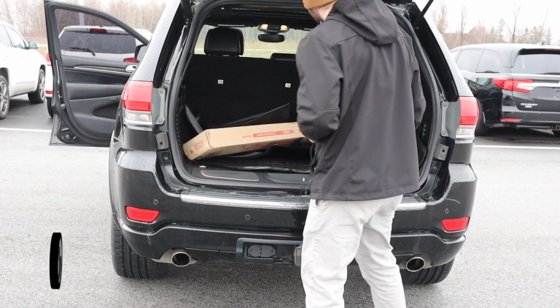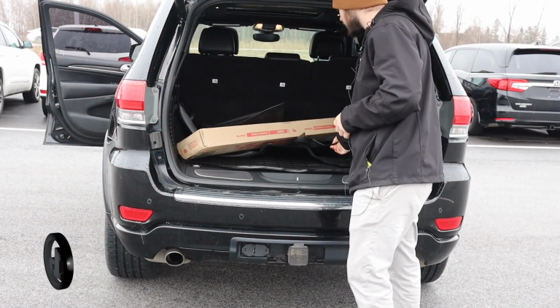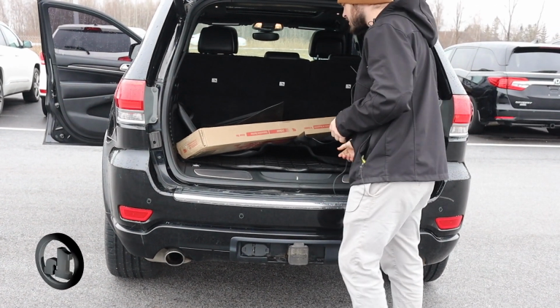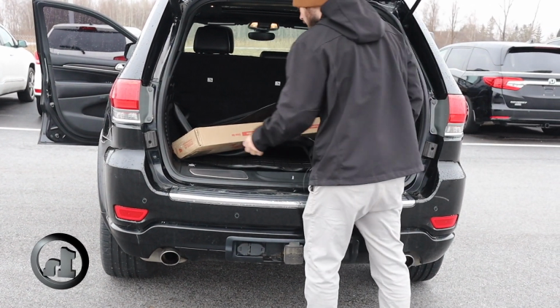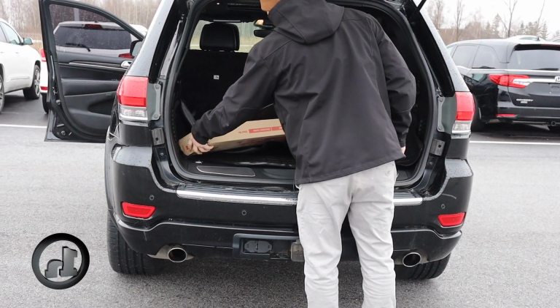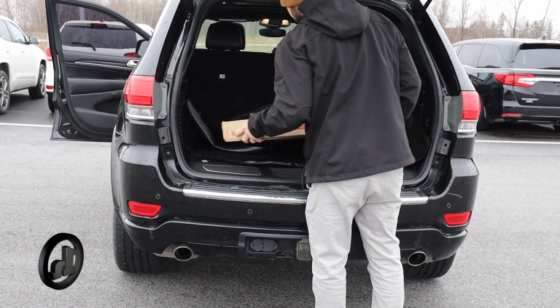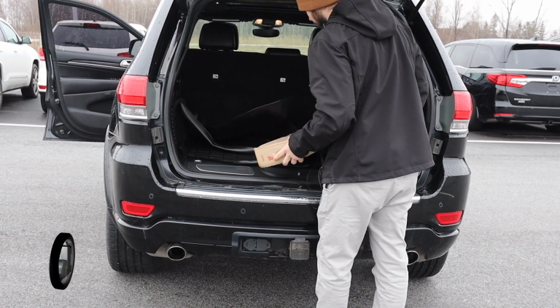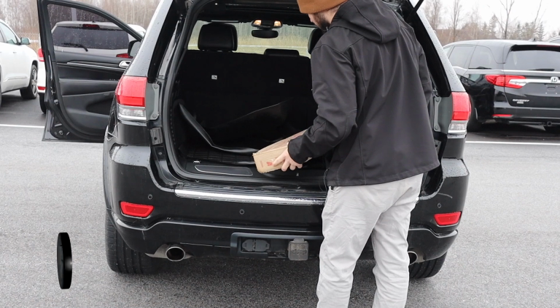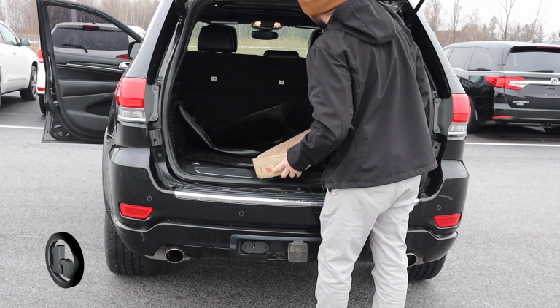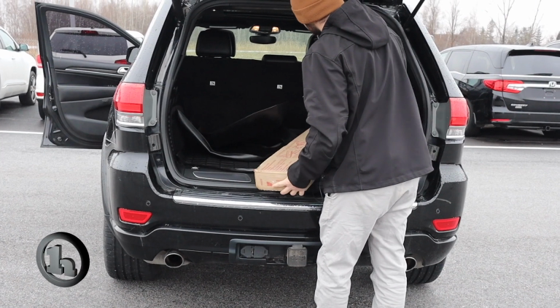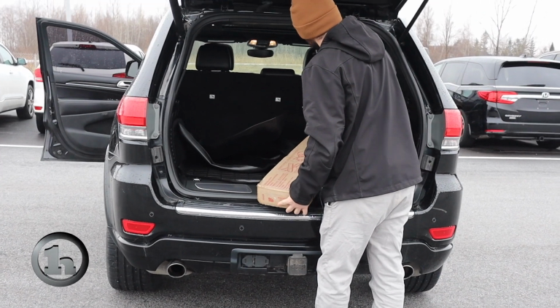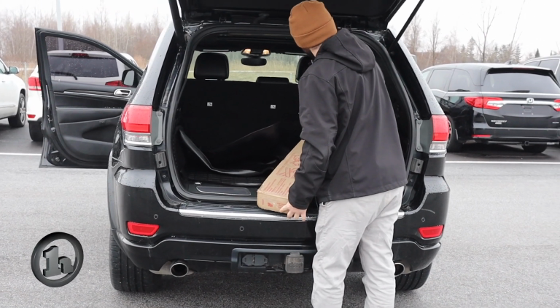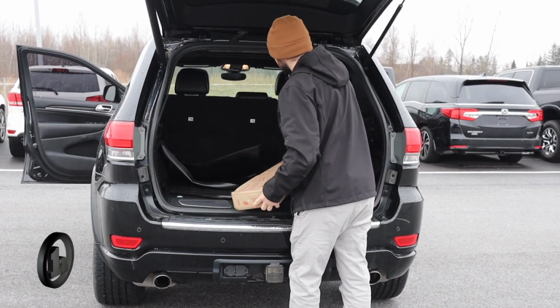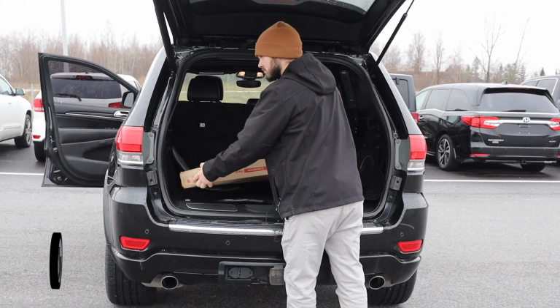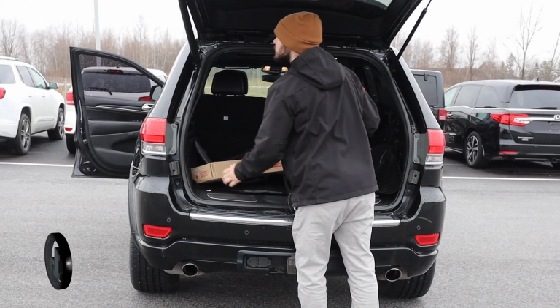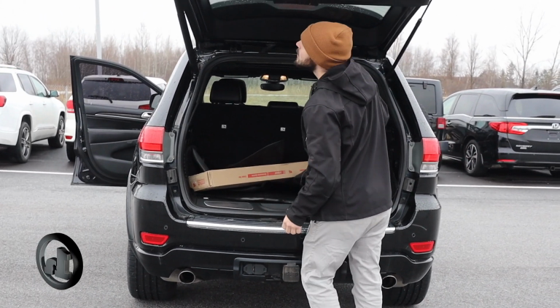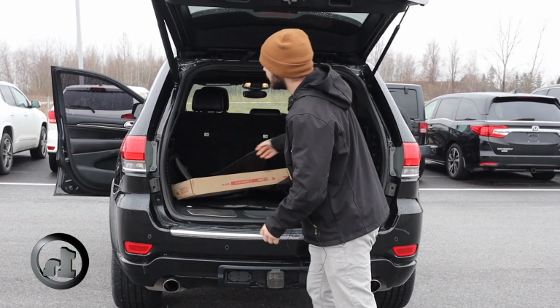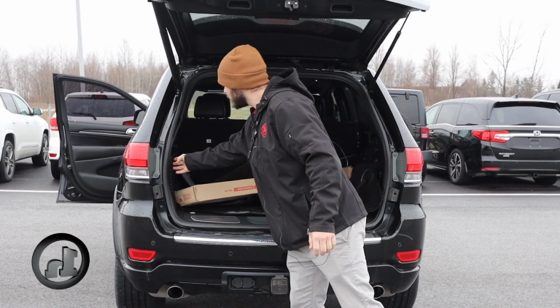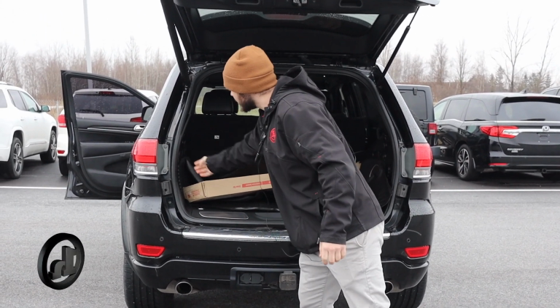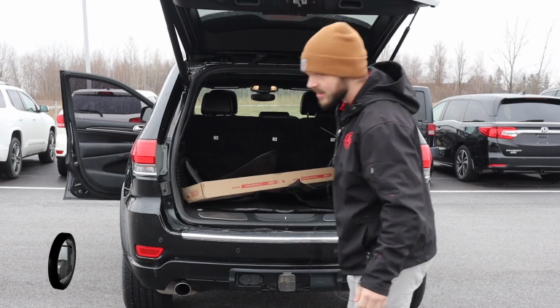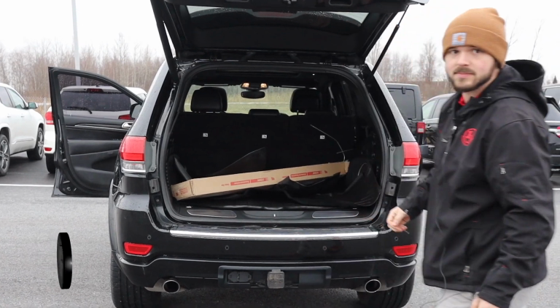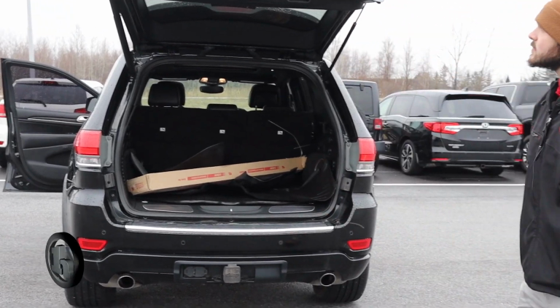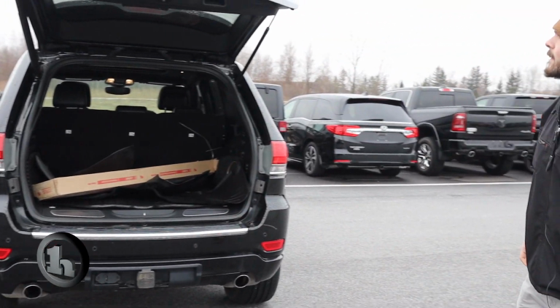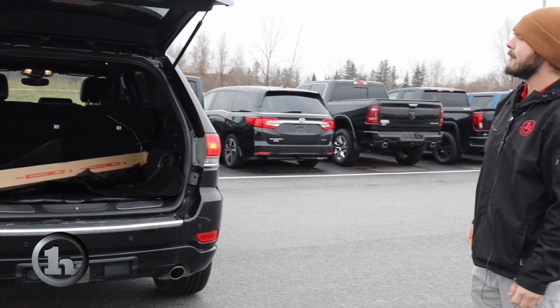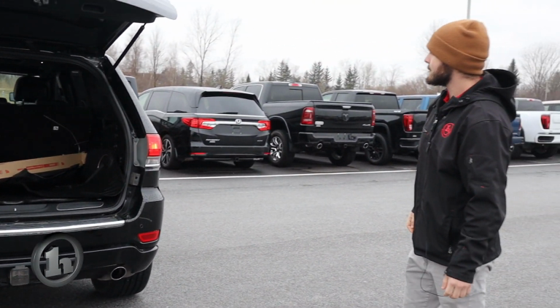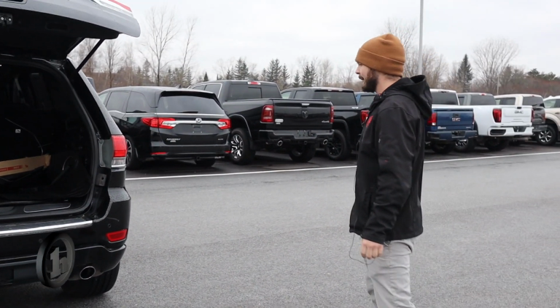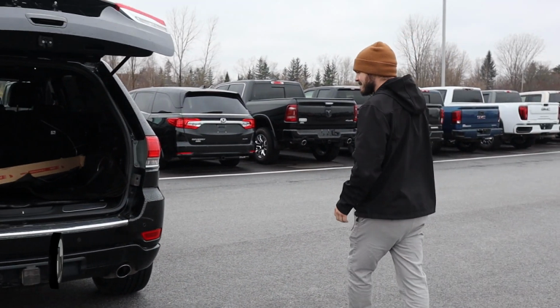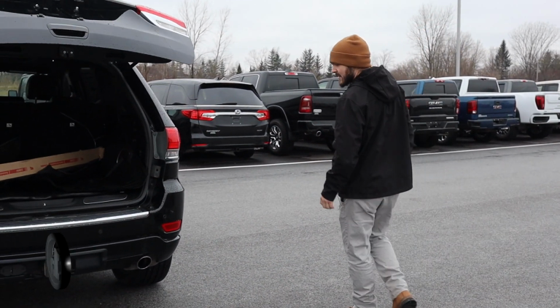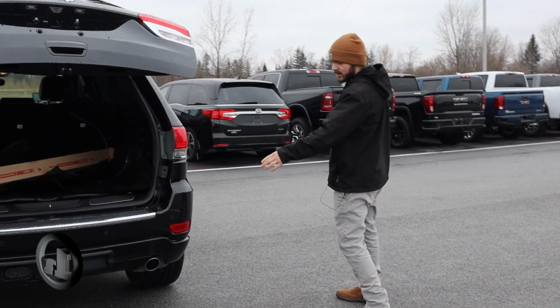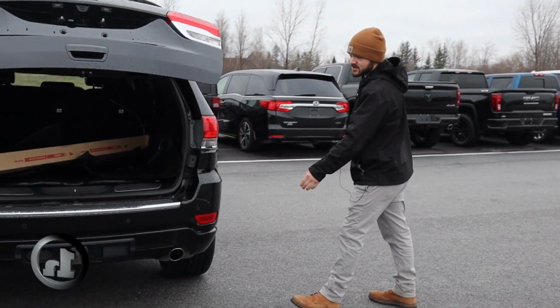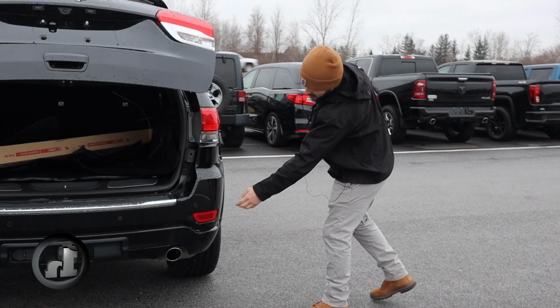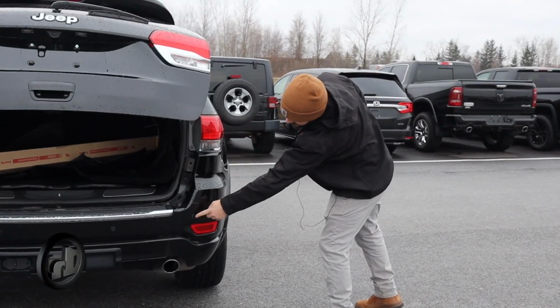We've got the all-weather liners and a cross-section T here. Parking sensors as well down here.